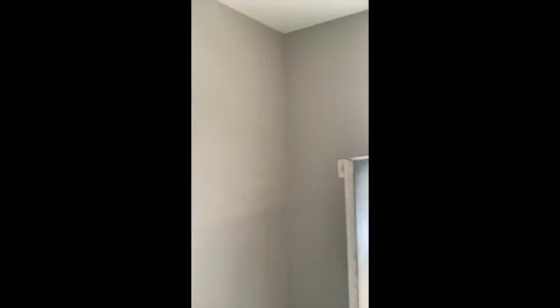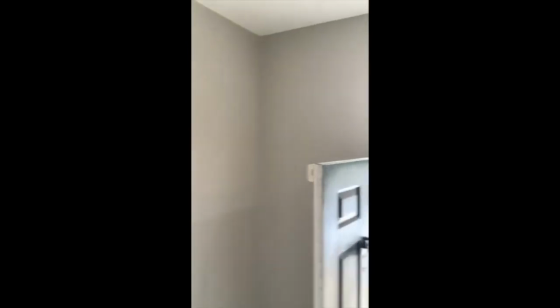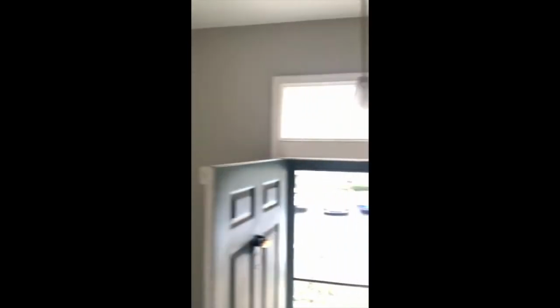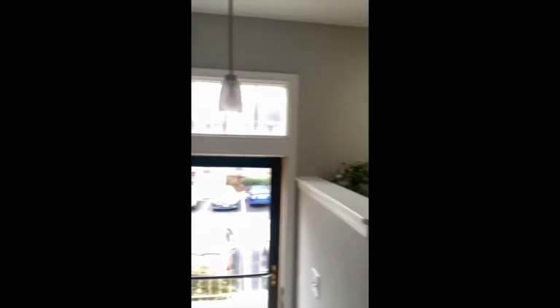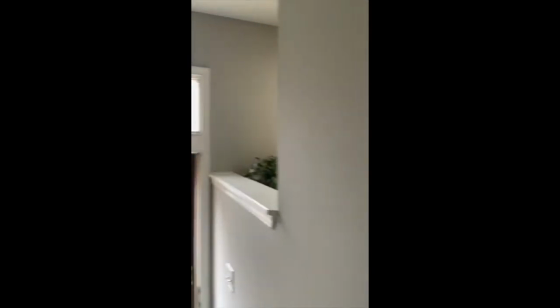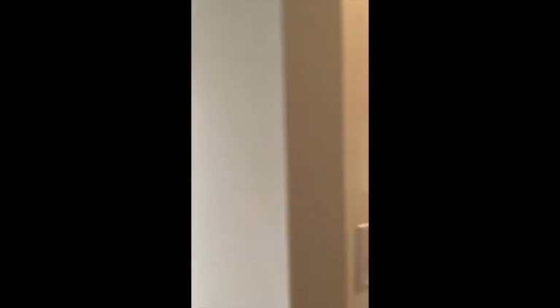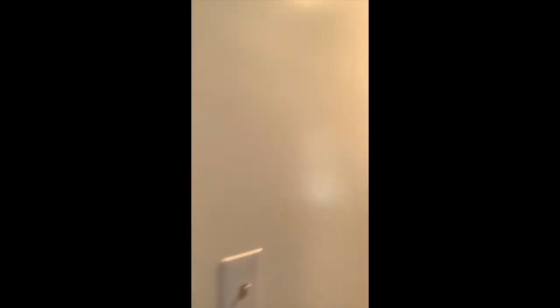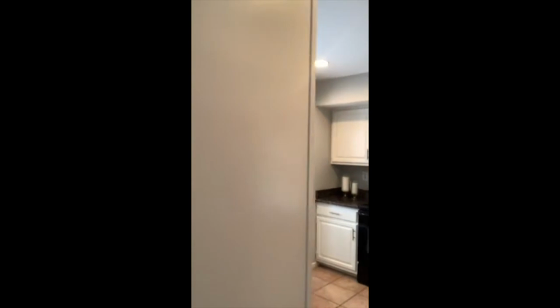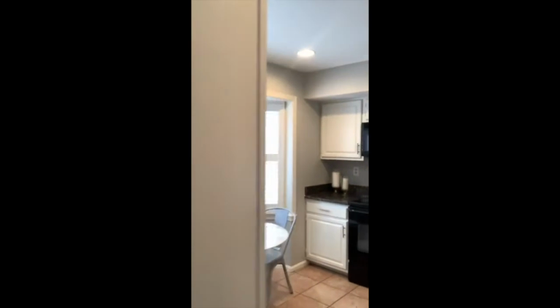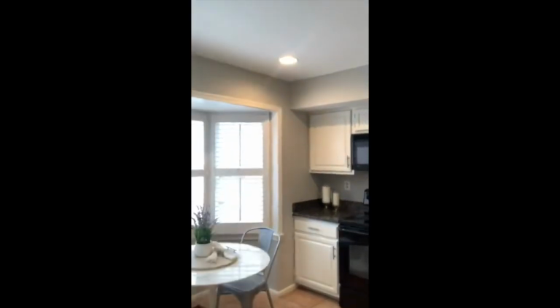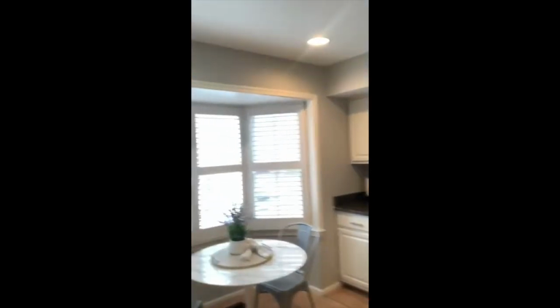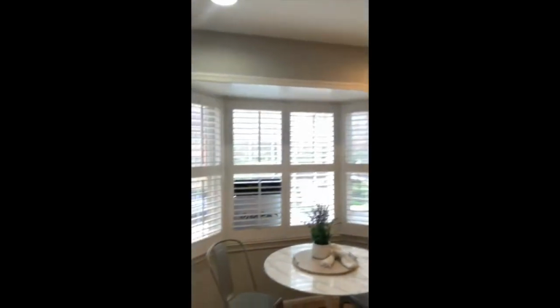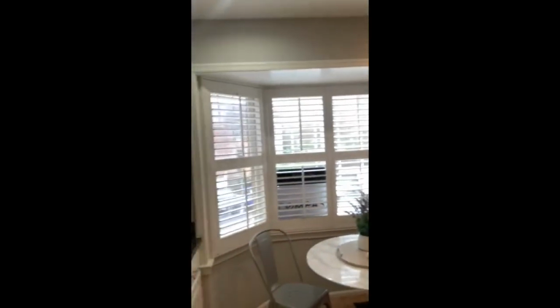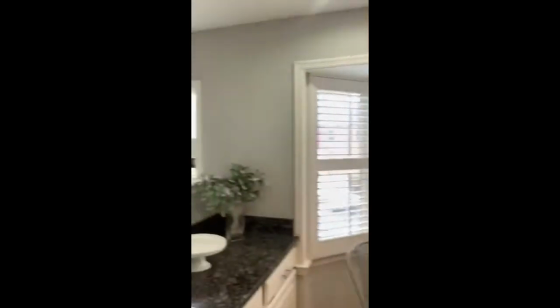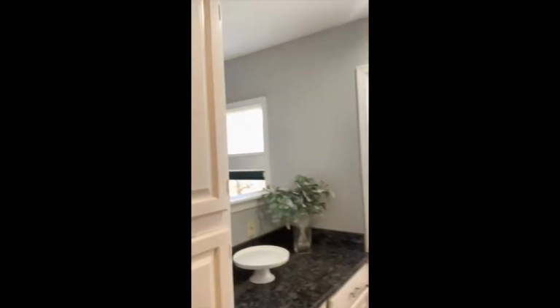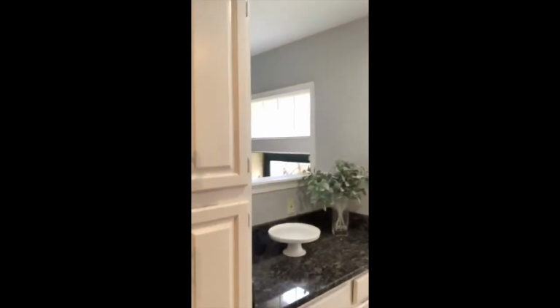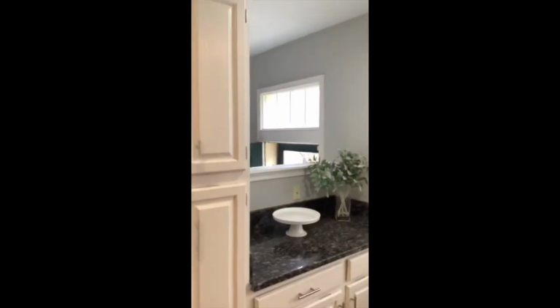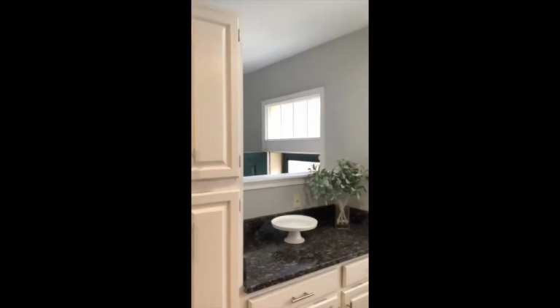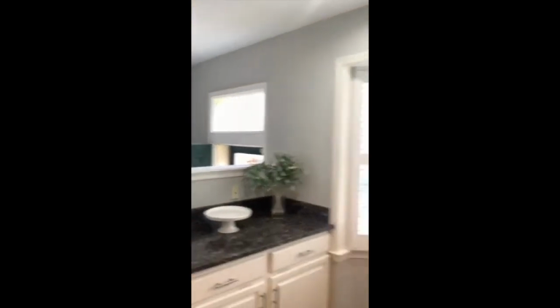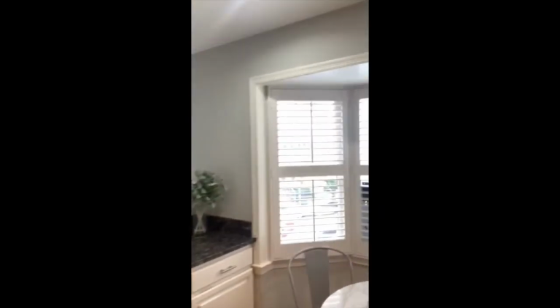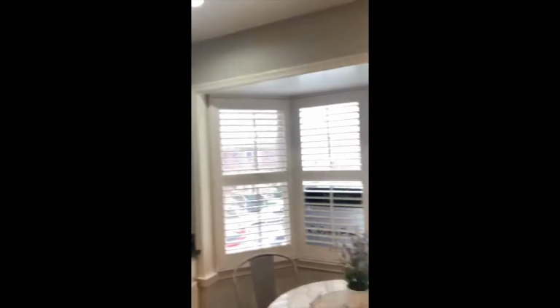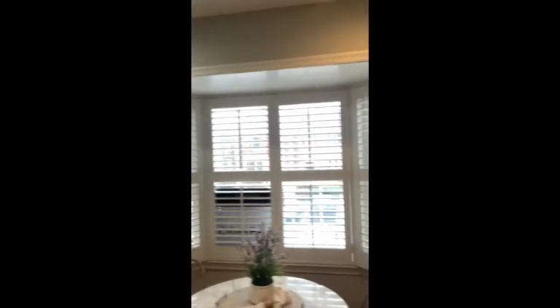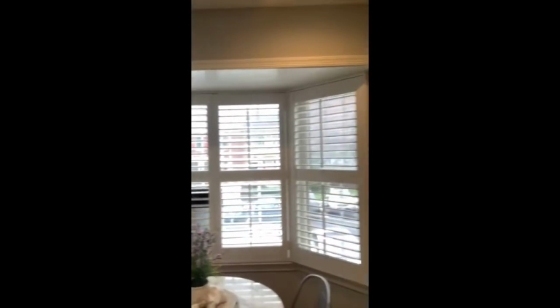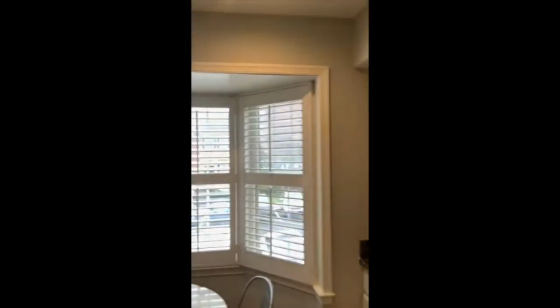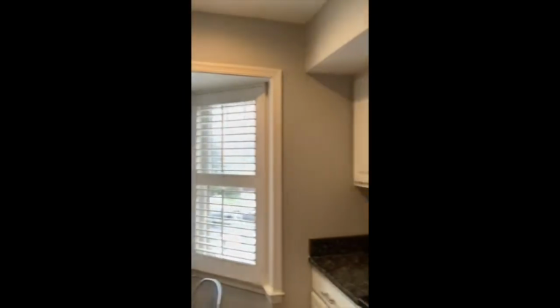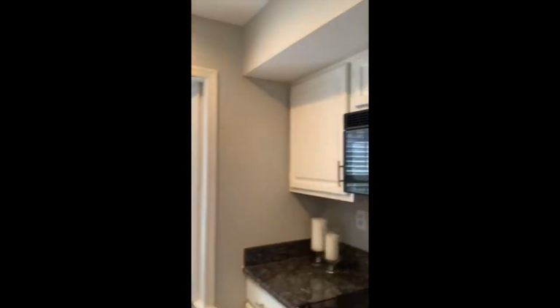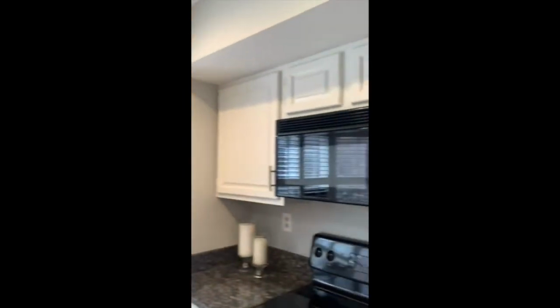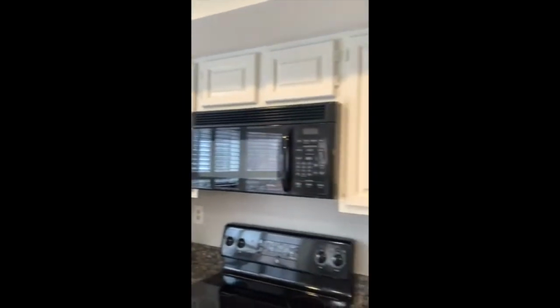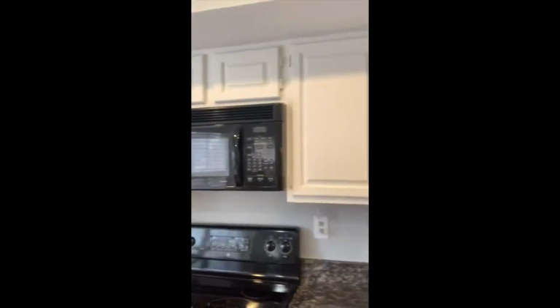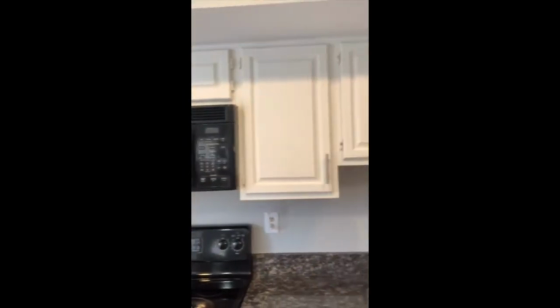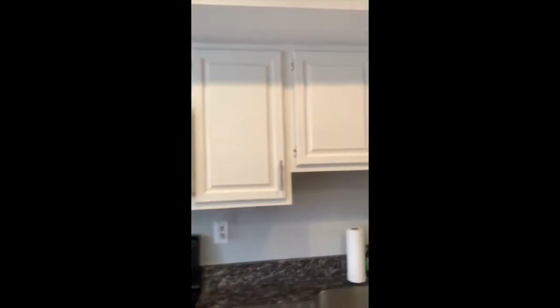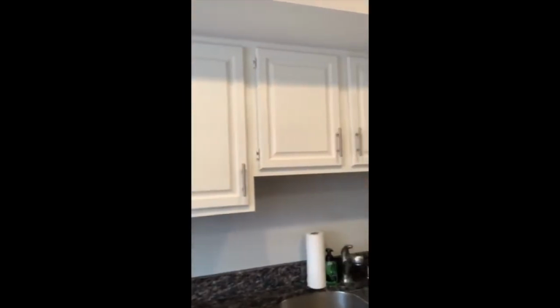We're inside 2 Englishman Court and I'm going to take you on a tour. Such a great light-filled entry, and you come into the kitchen — it's really so pretty. Granite countertops, white cabinets.